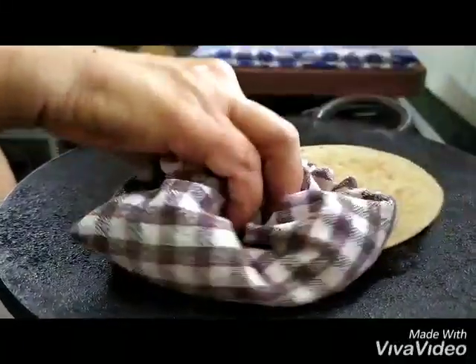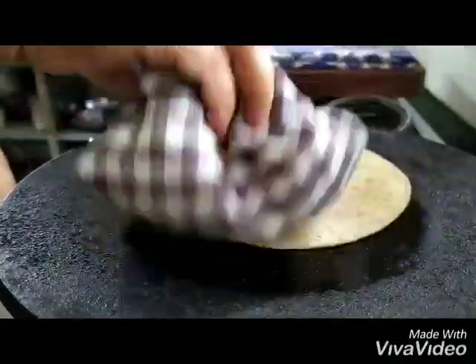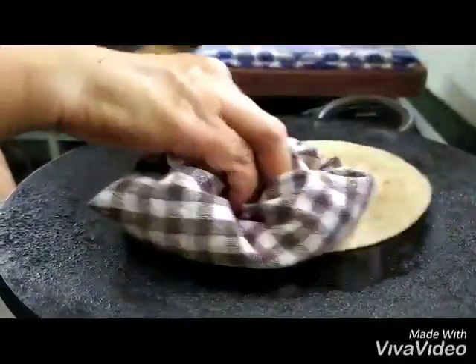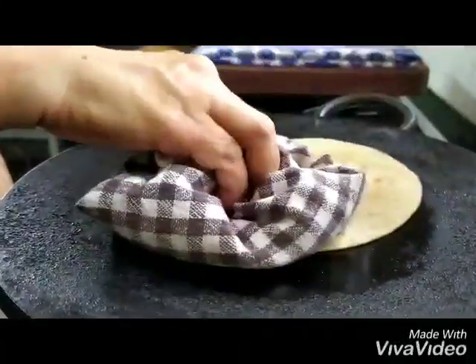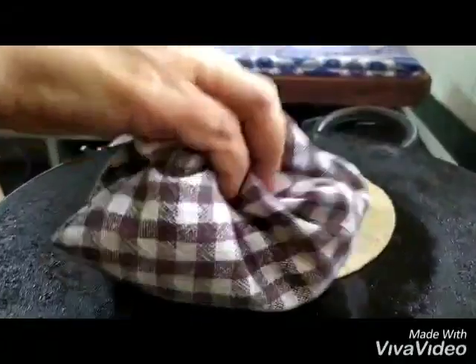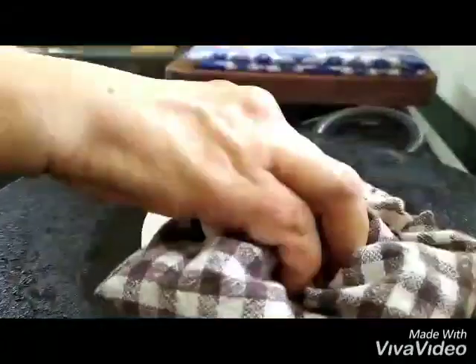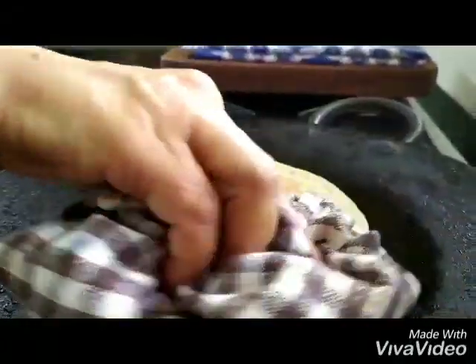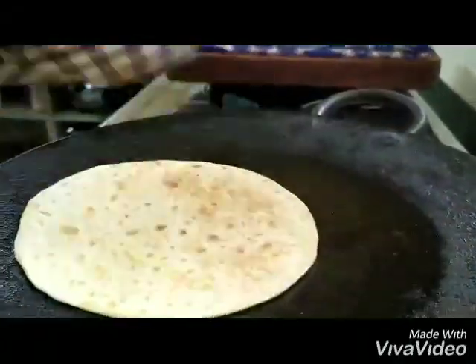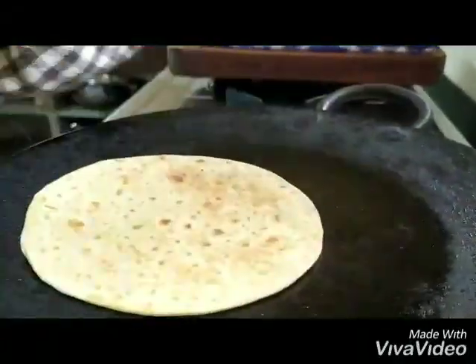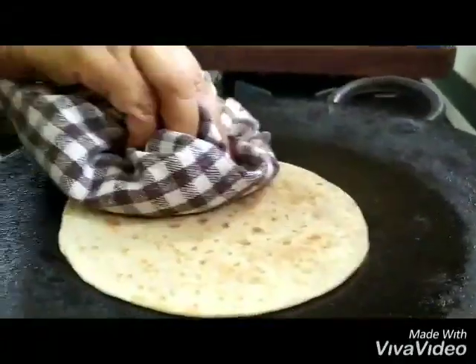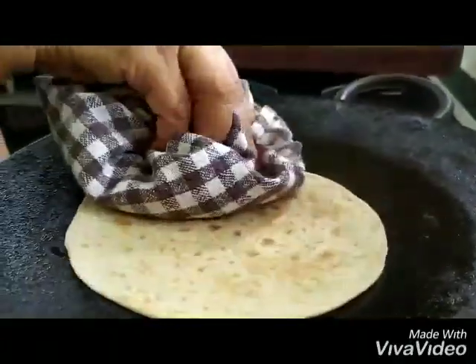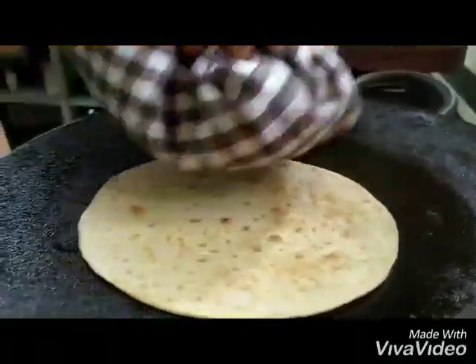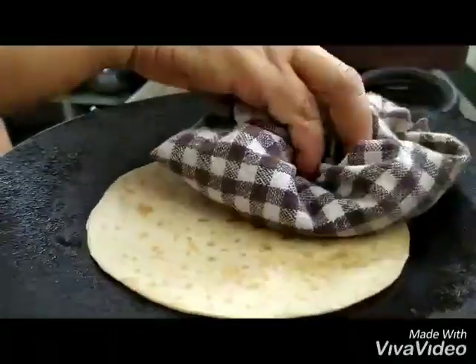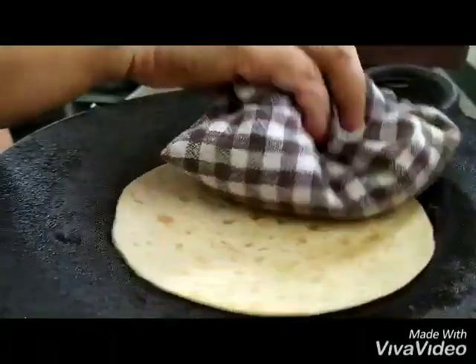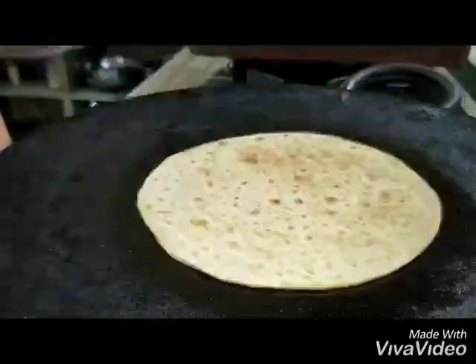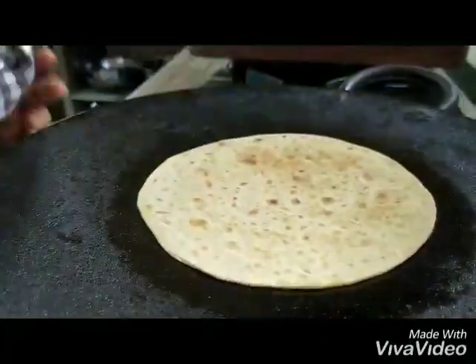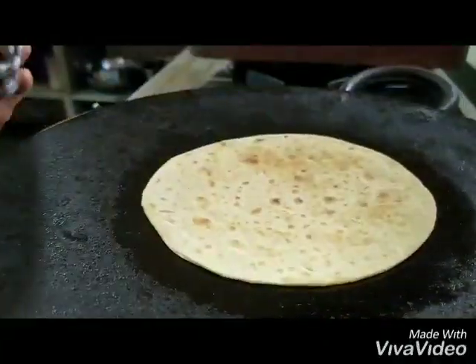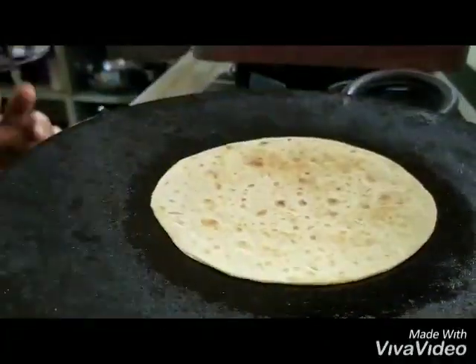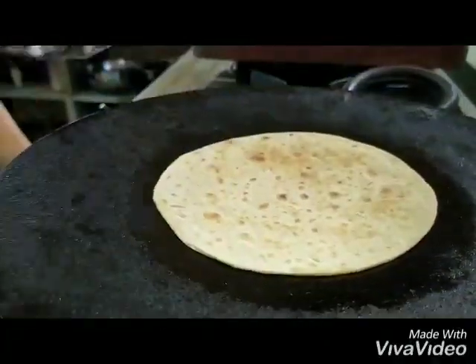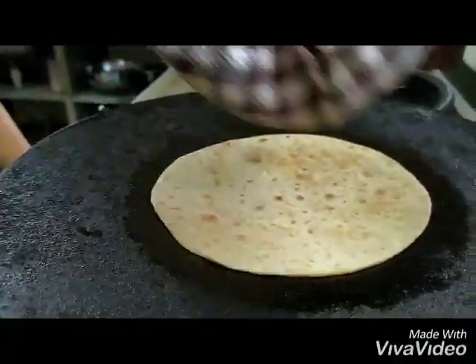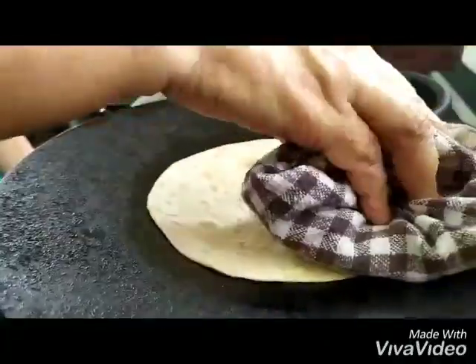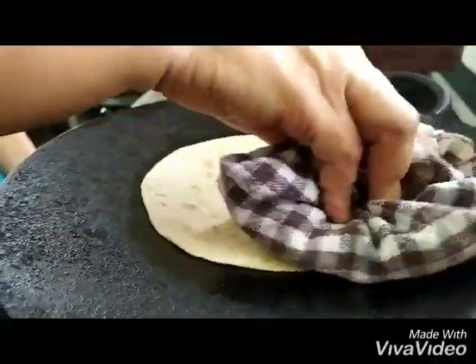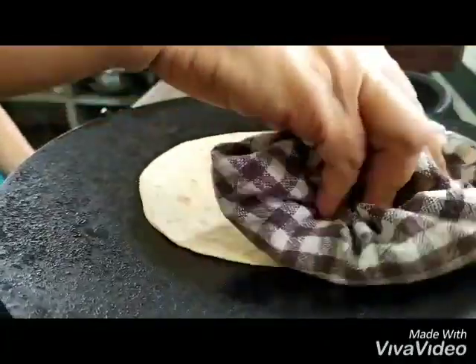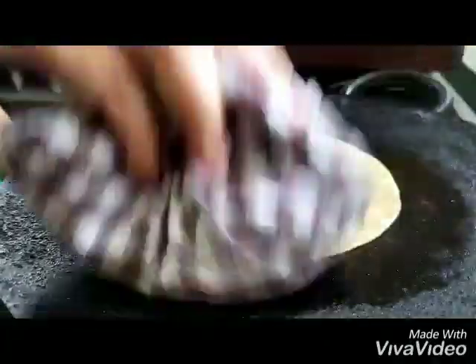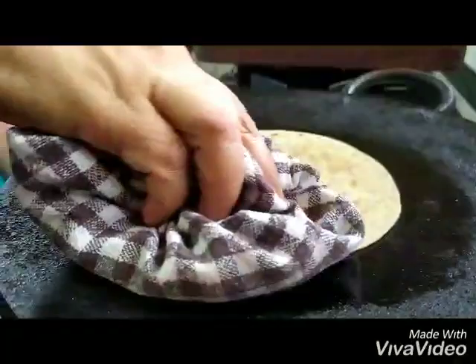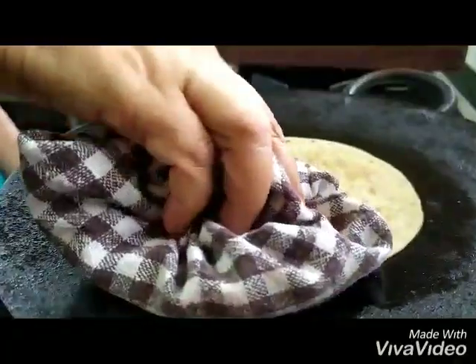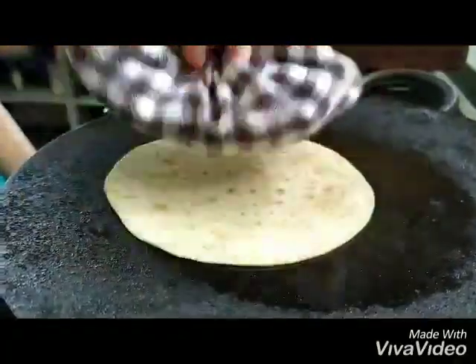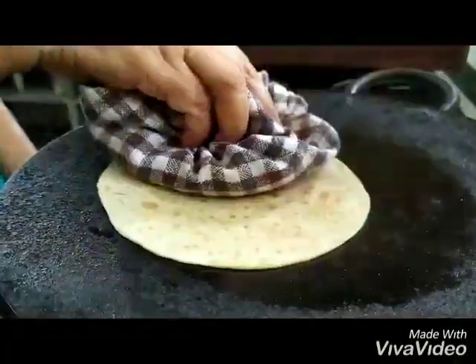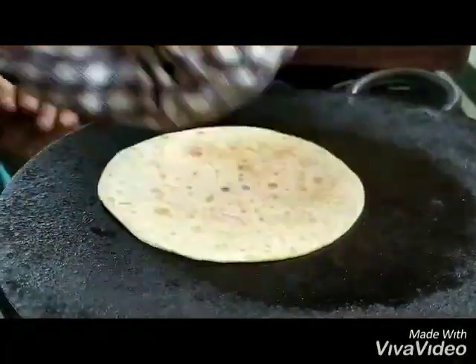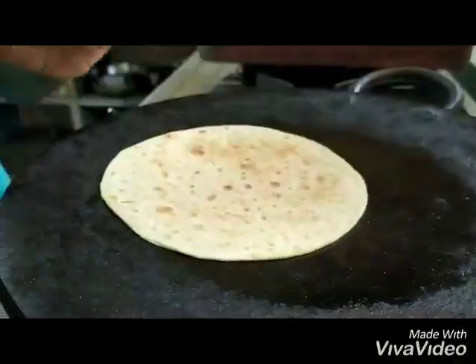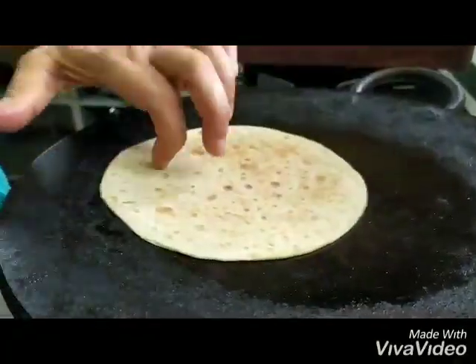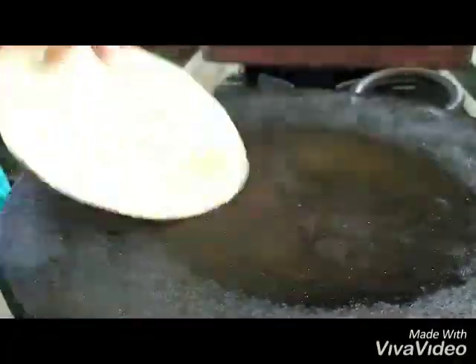You can see it is getting a nice color, so you keep pressing on it. The smell also changes as it crisps up.